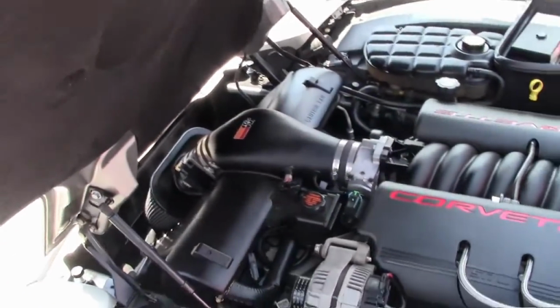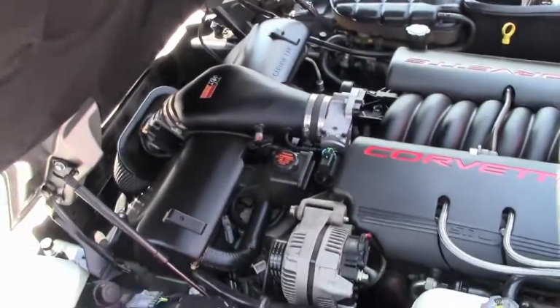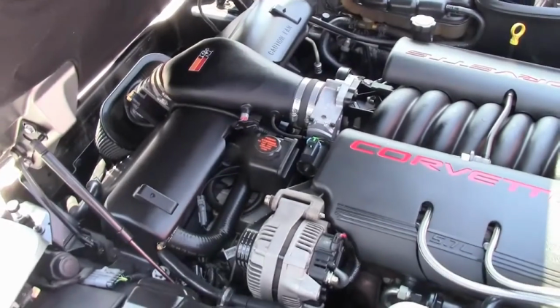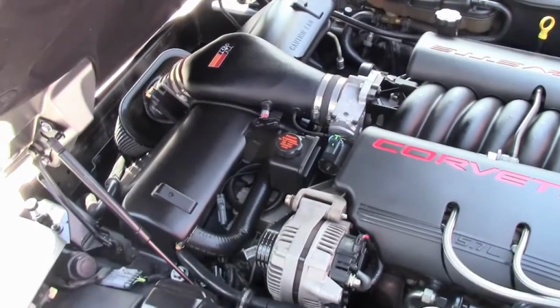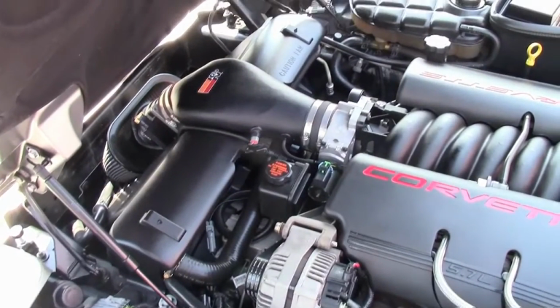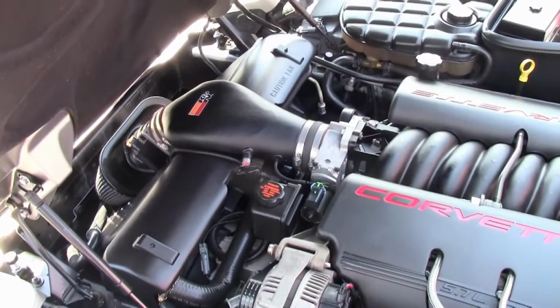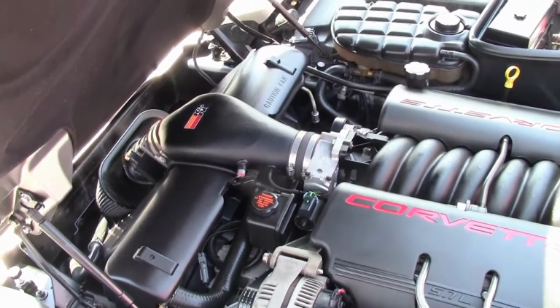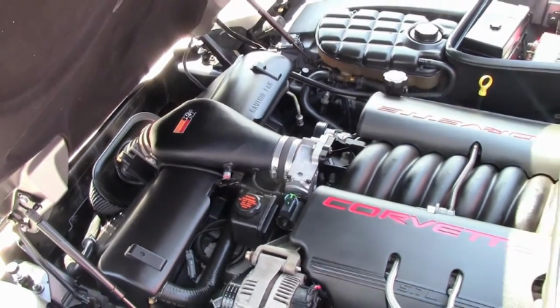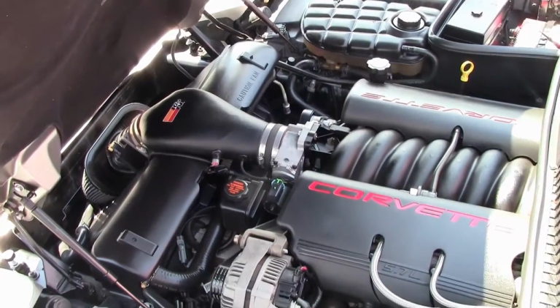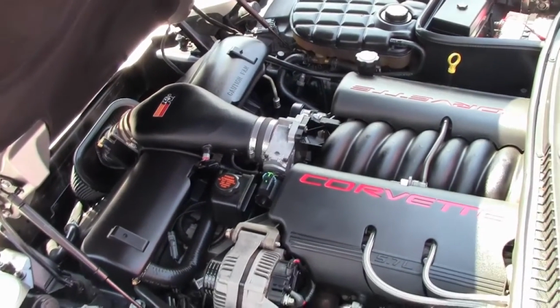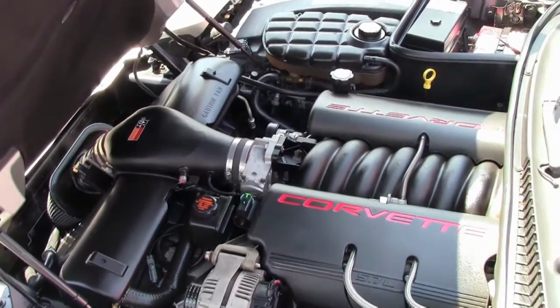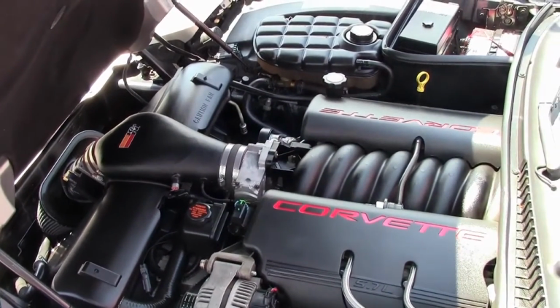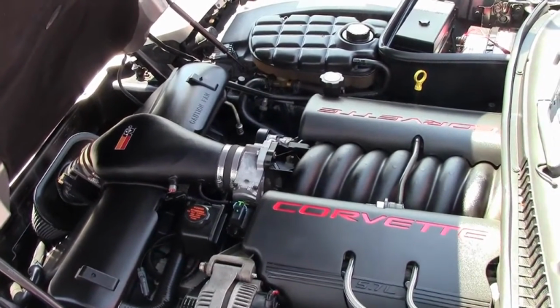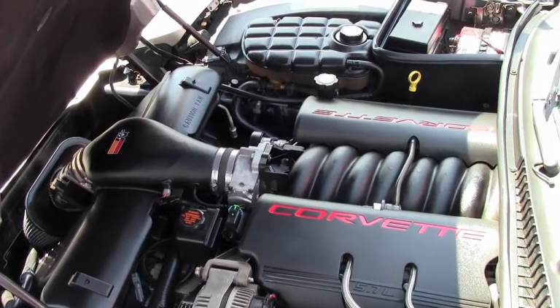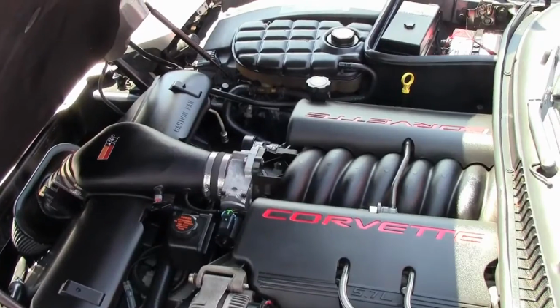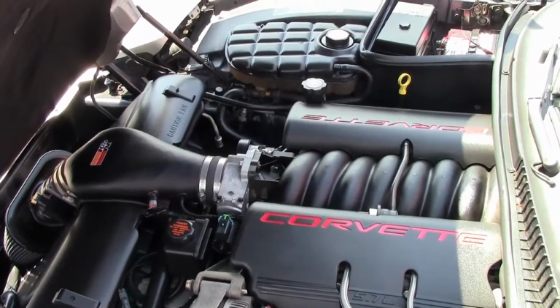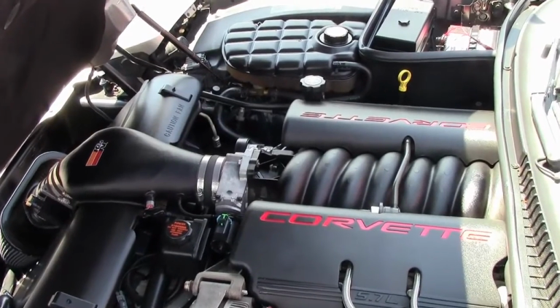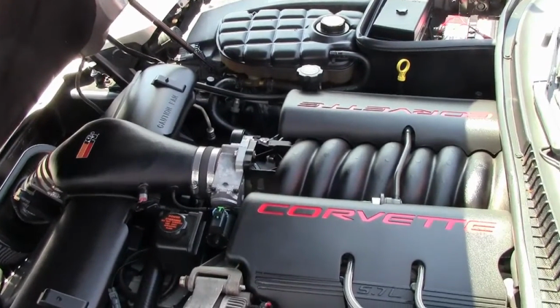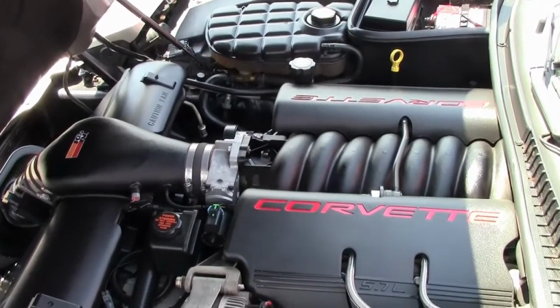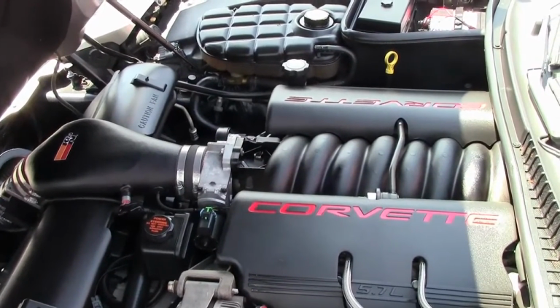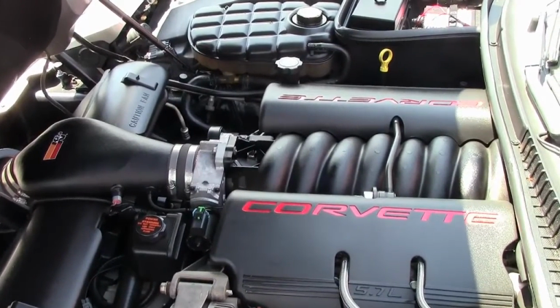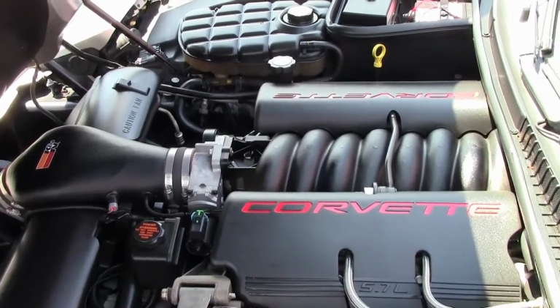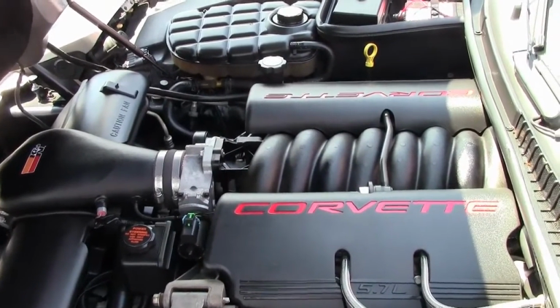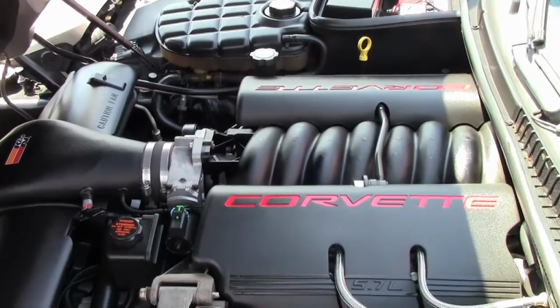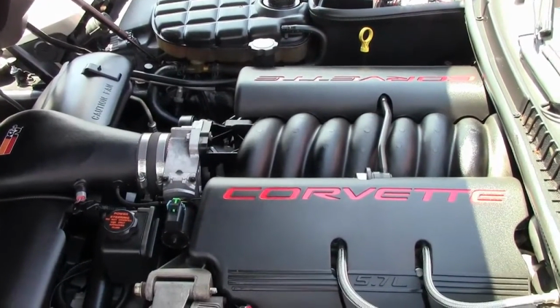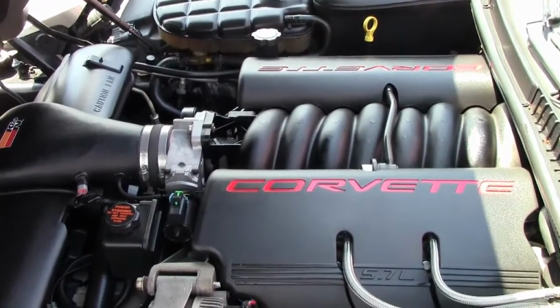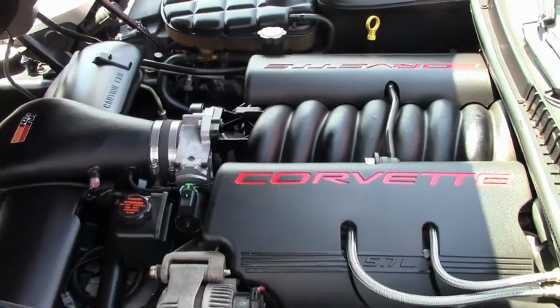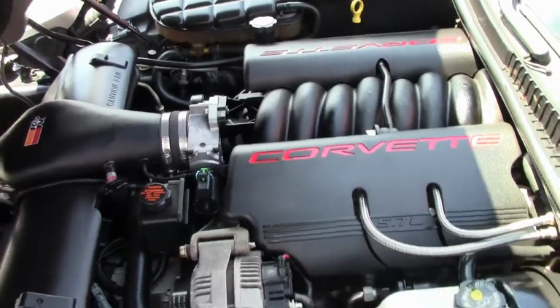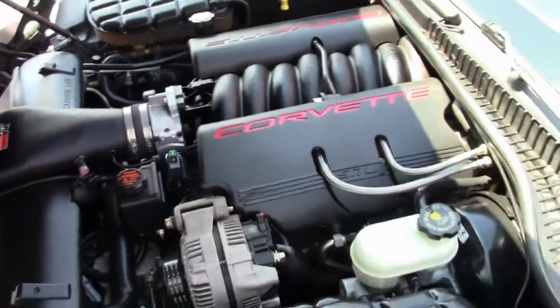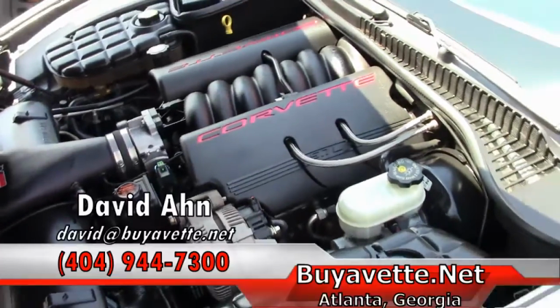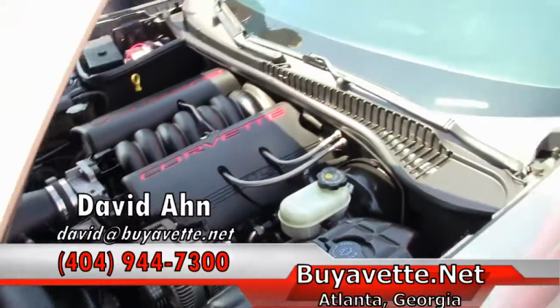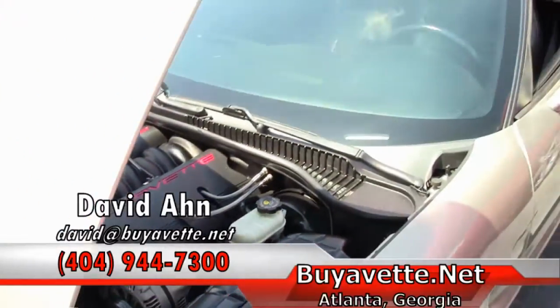There's that beautiful 5.7 liter Corvette engine — it's an LS1, 350 horsepower, that gets great gas mileage in town or on the open road. Very economic to operate.